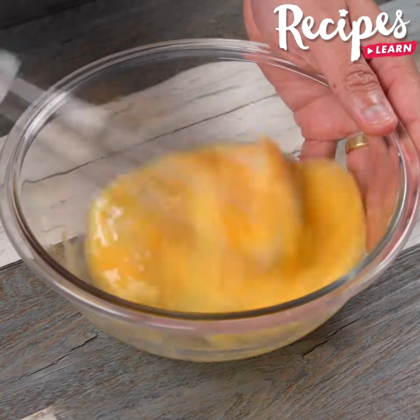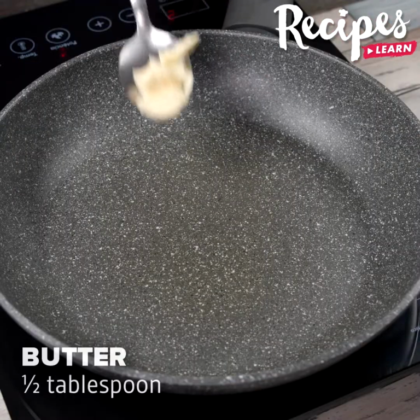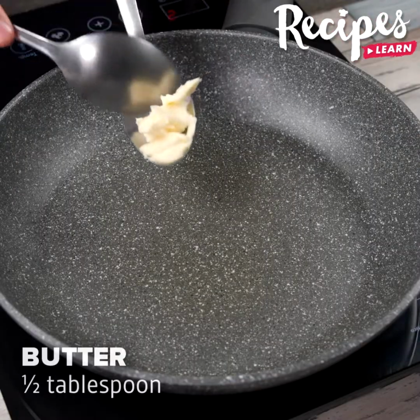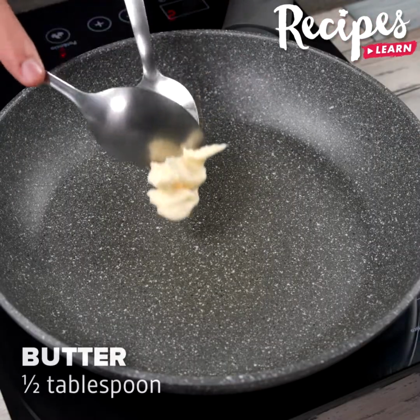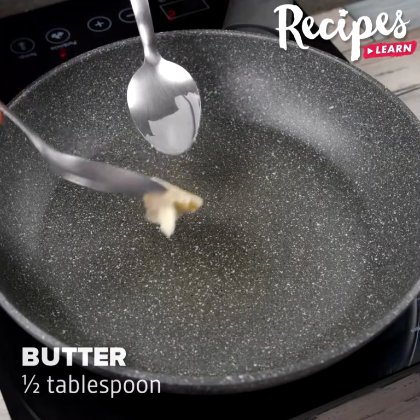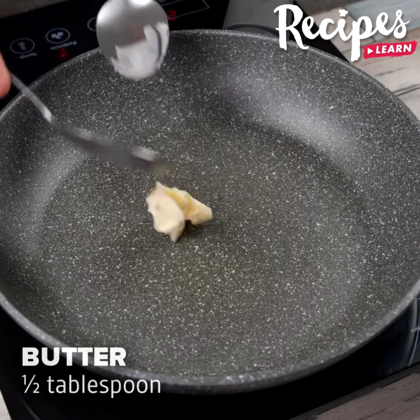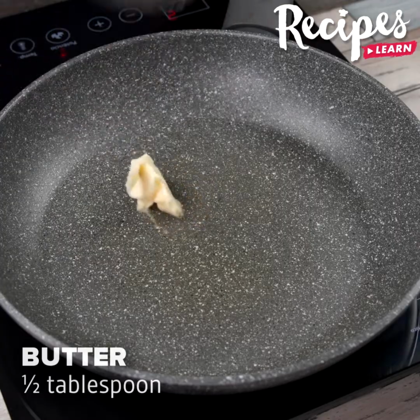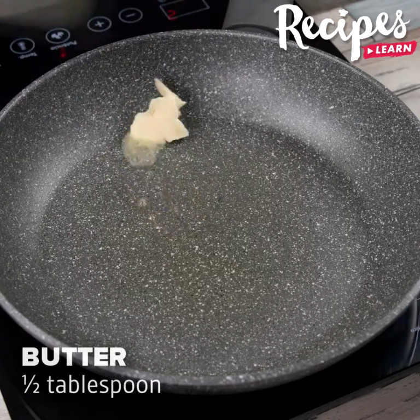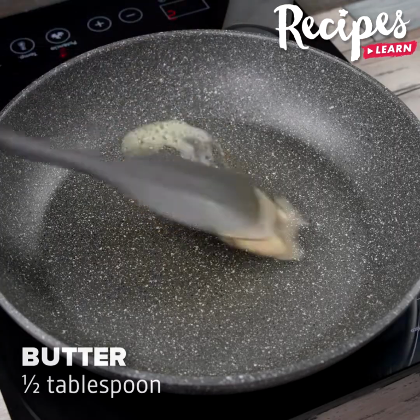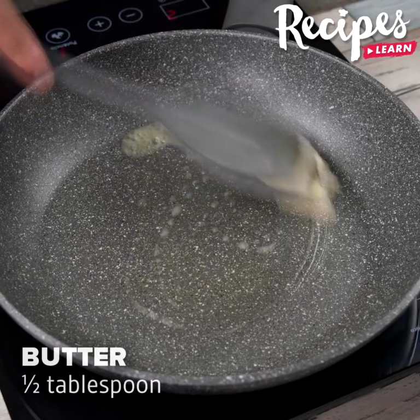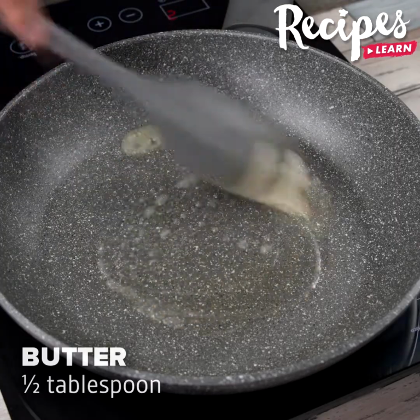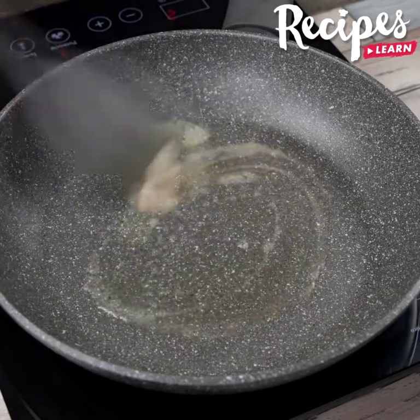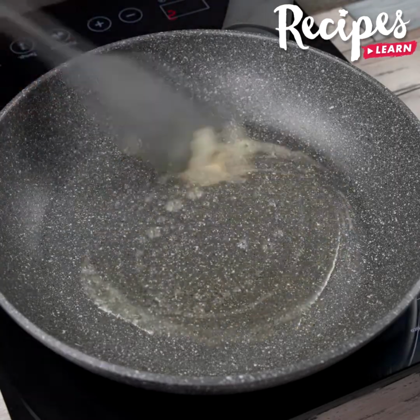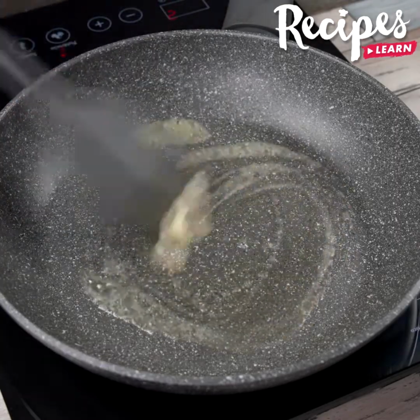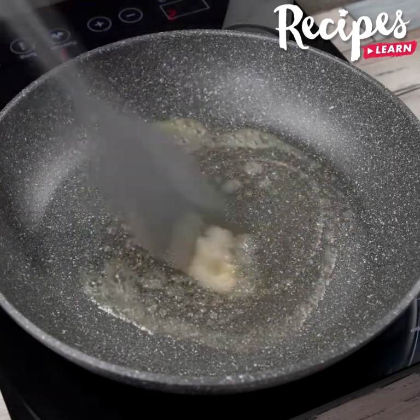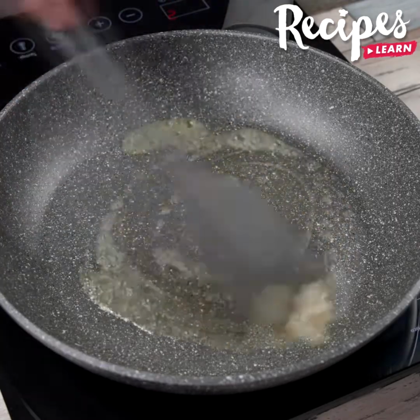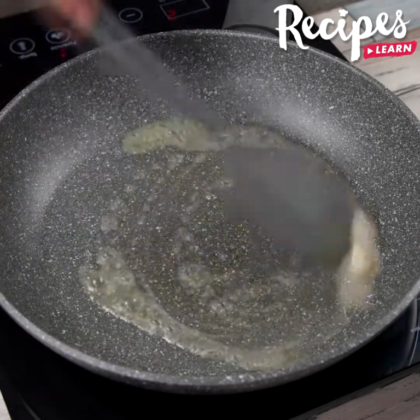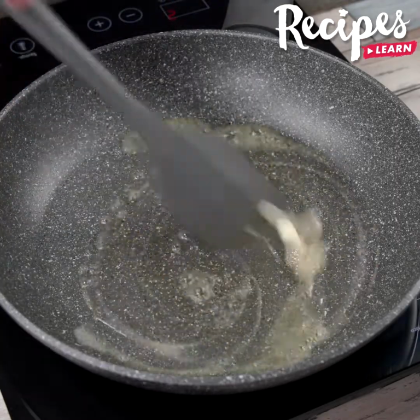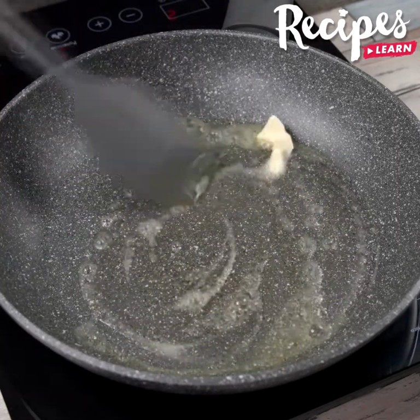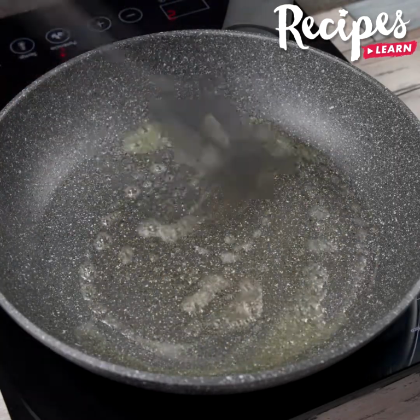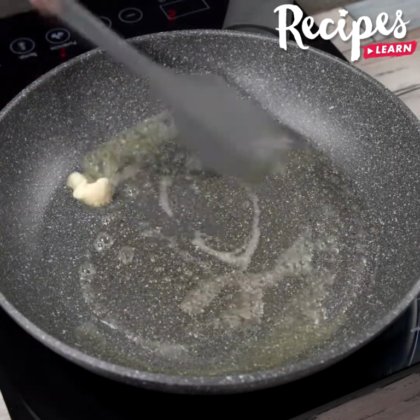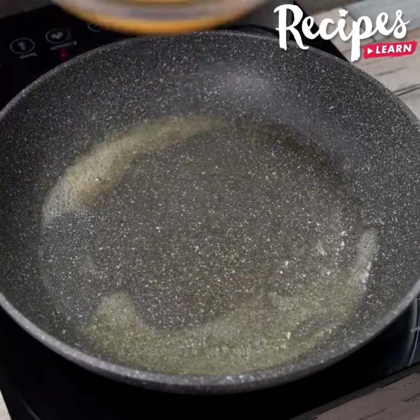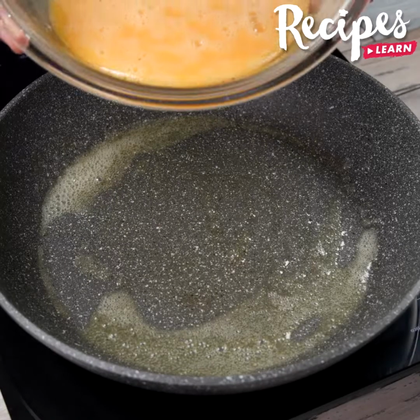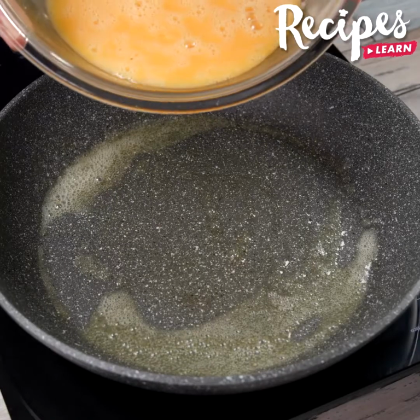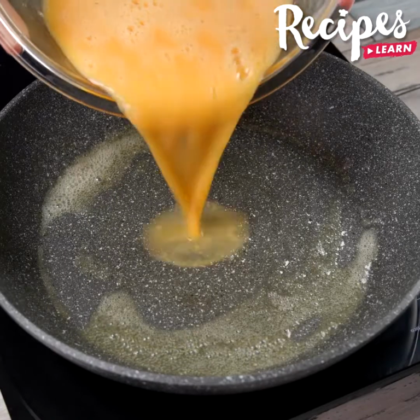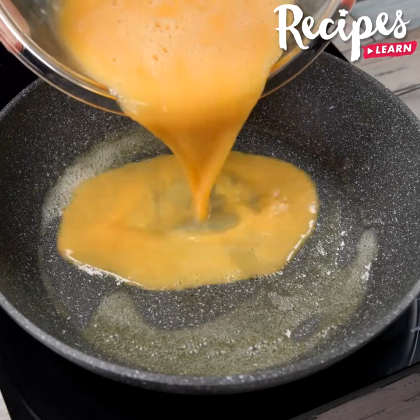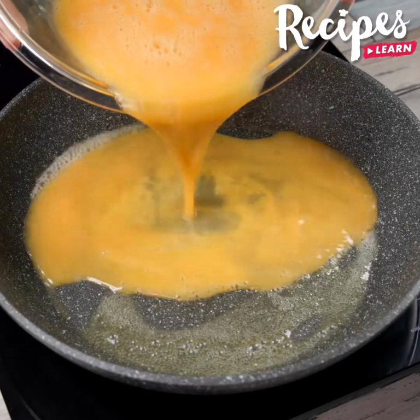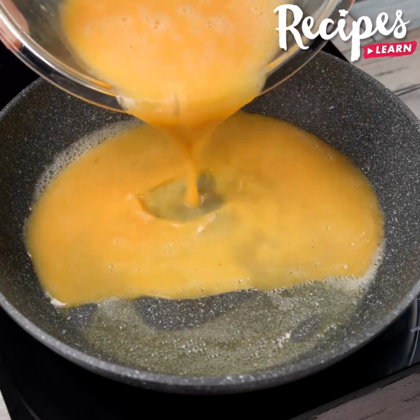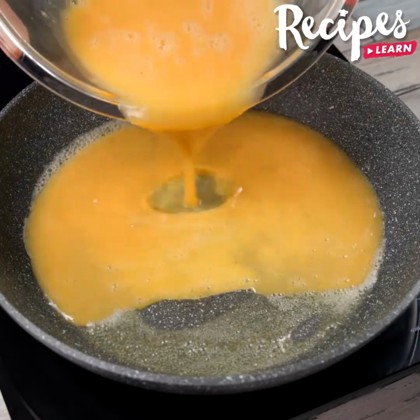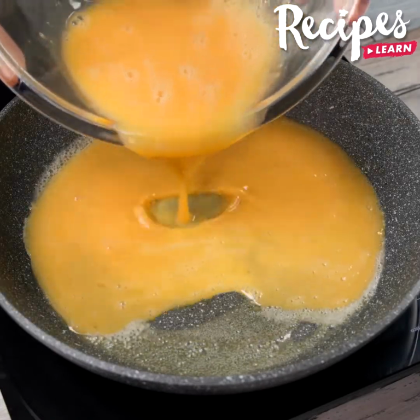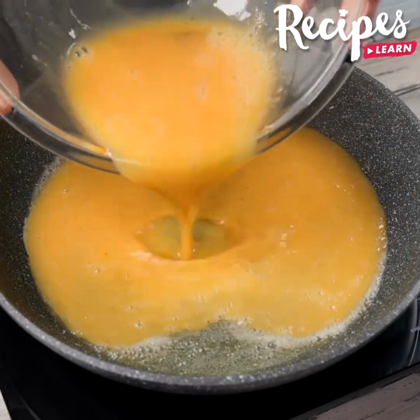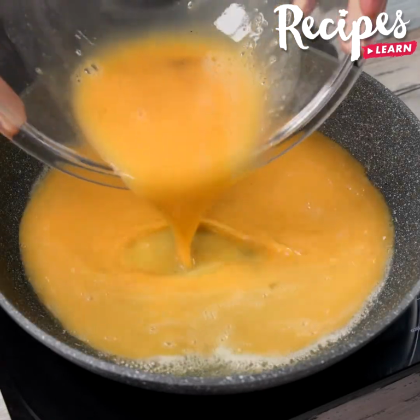In a pan, add ½ tablespoon of butter and wait until it melts. Then add the beaten eggs and fry for 1-2 minutes on medium heat.